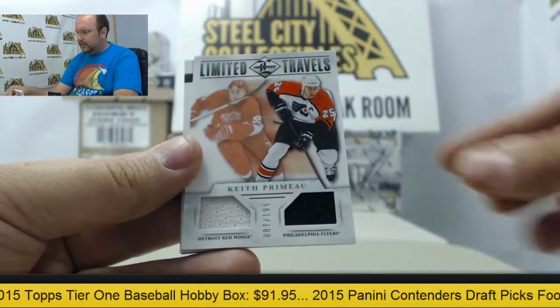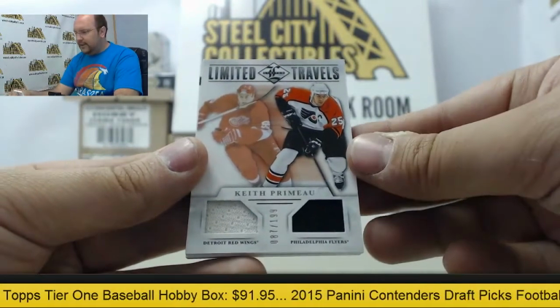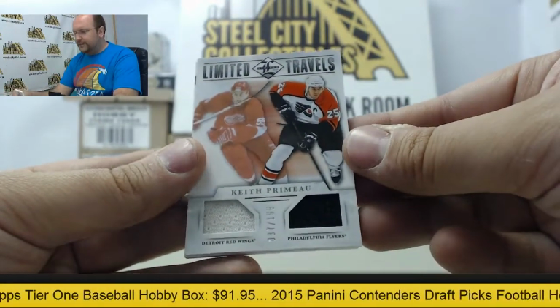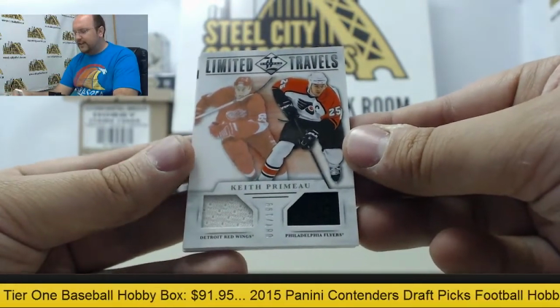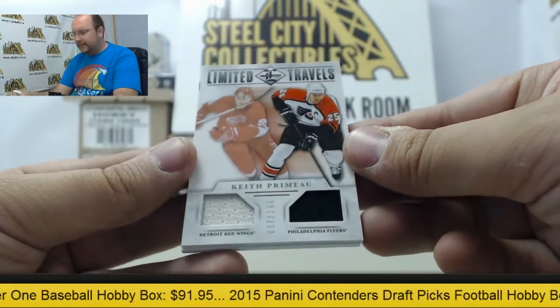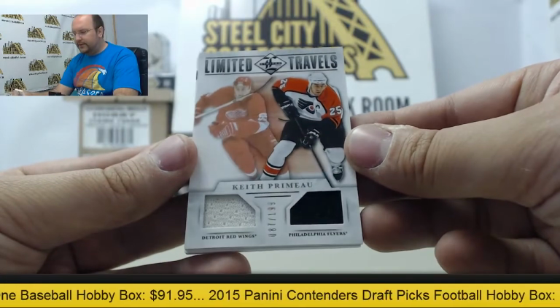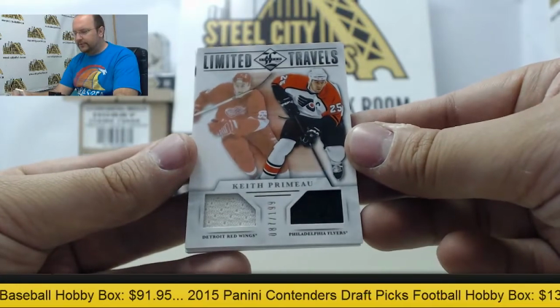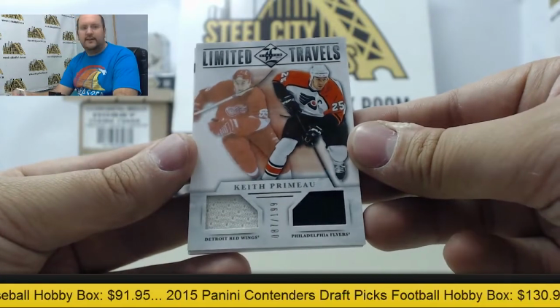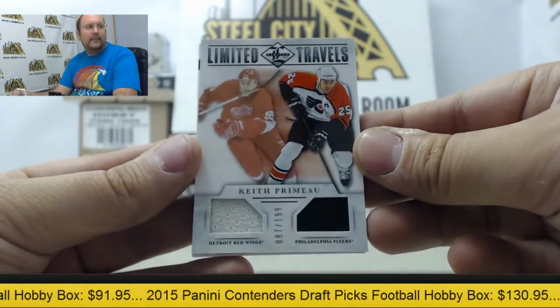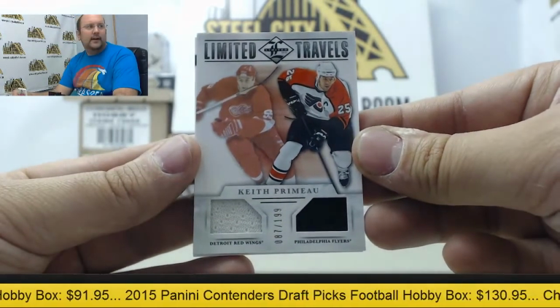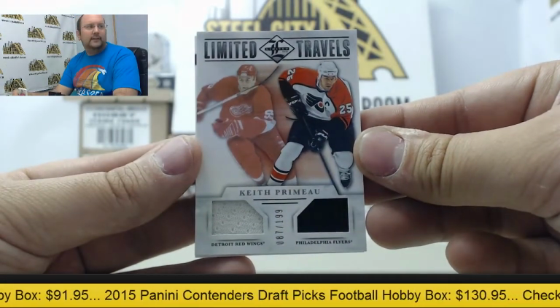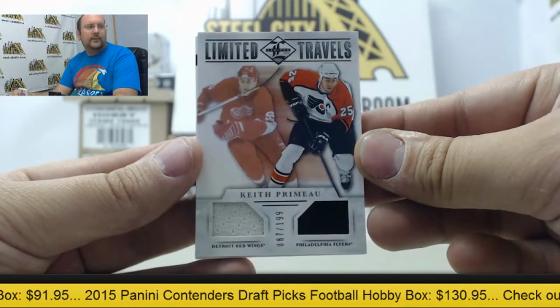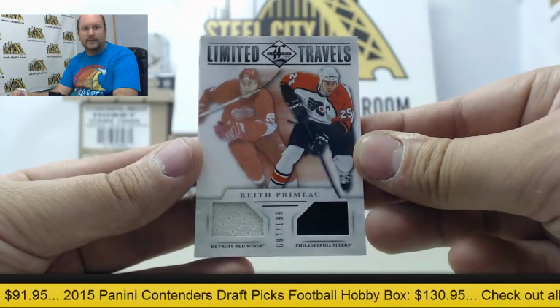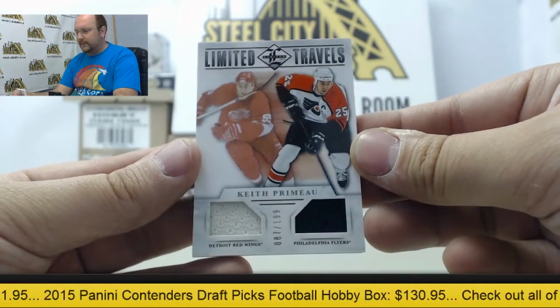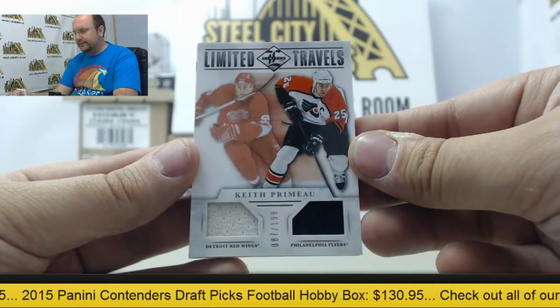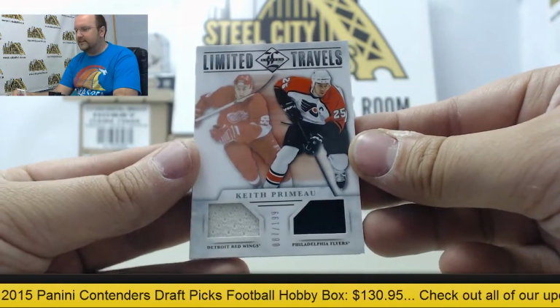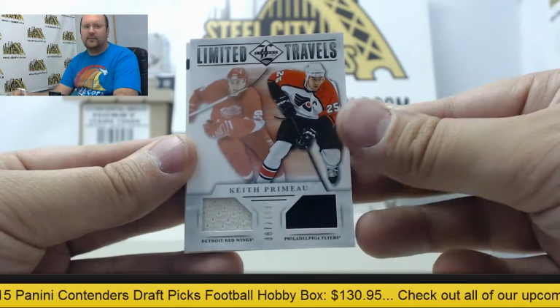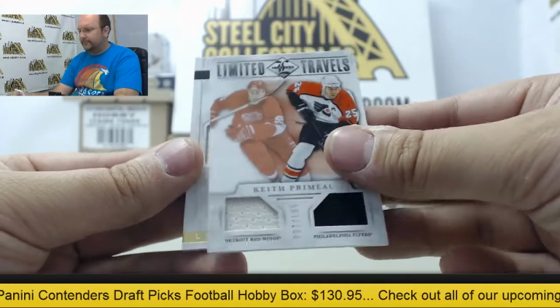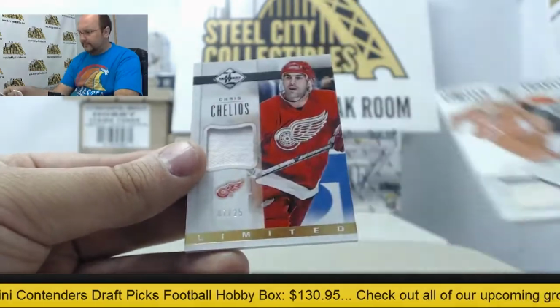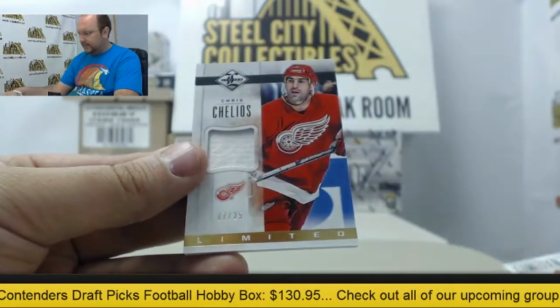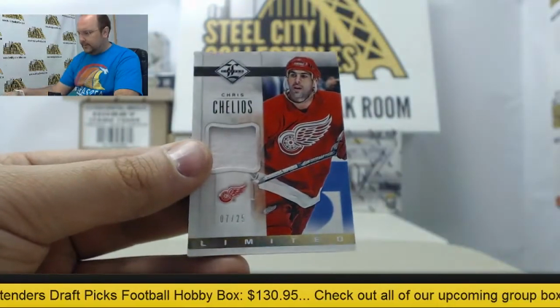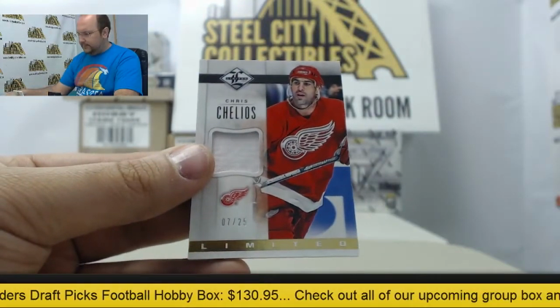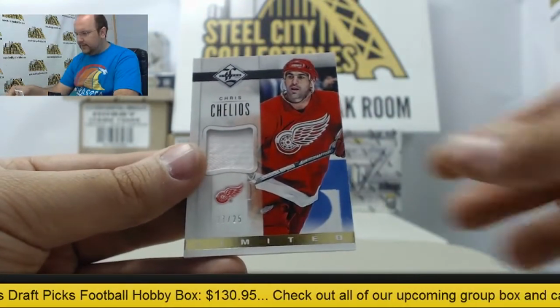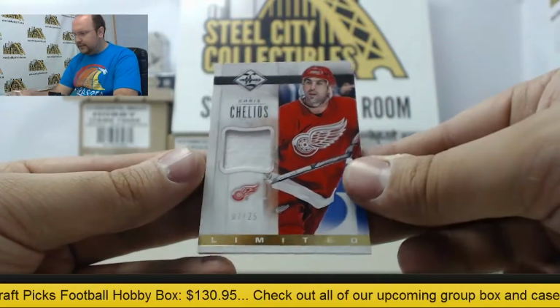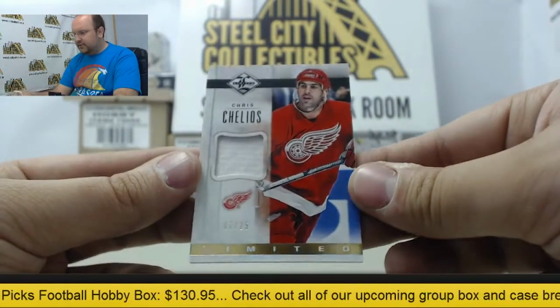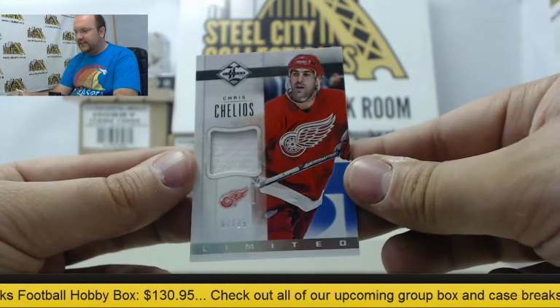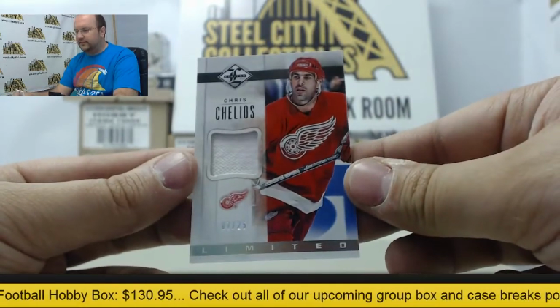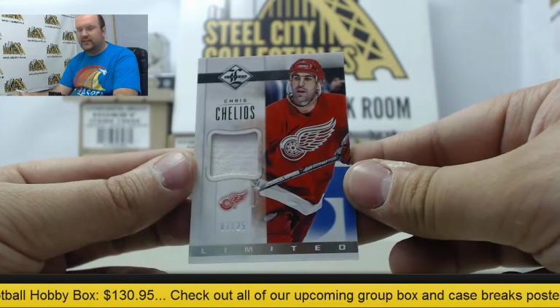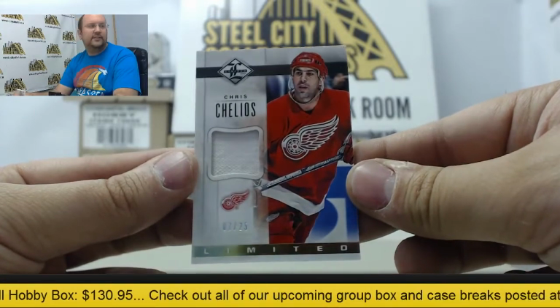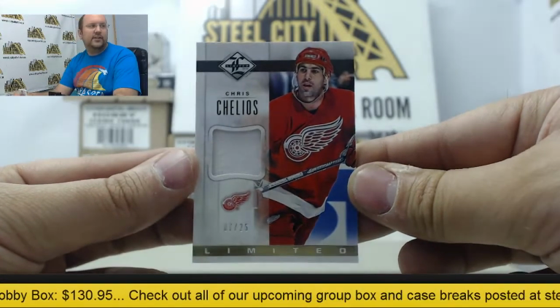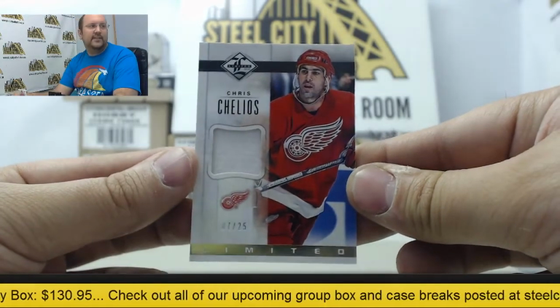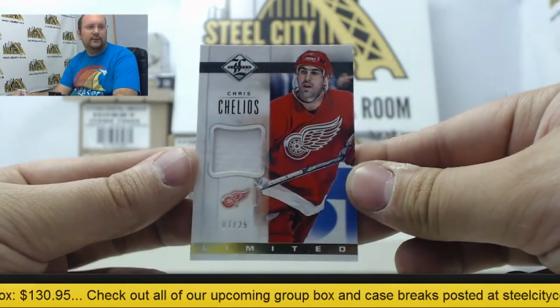Limited Travels — Keith Primeau dual jersey, one with the Red Wings and another one with the Flyers. And the final card is a Chris Chelios jersey swatch numbered 7 of 25.